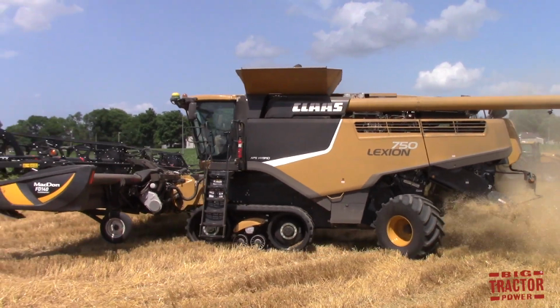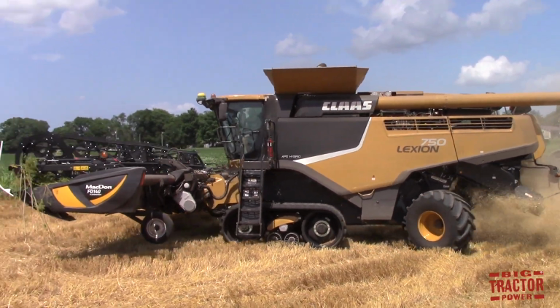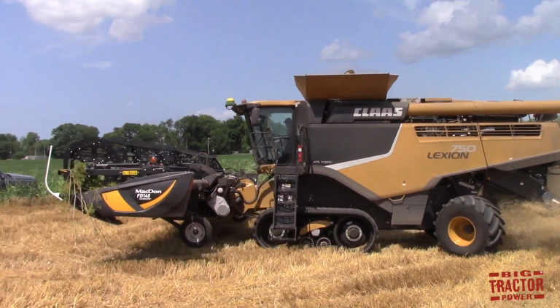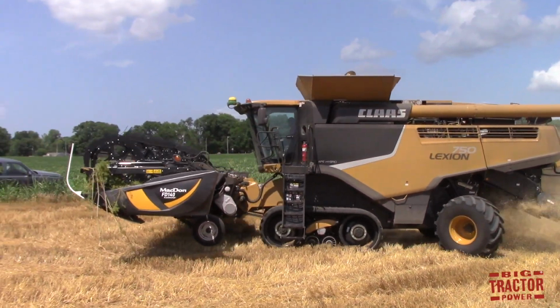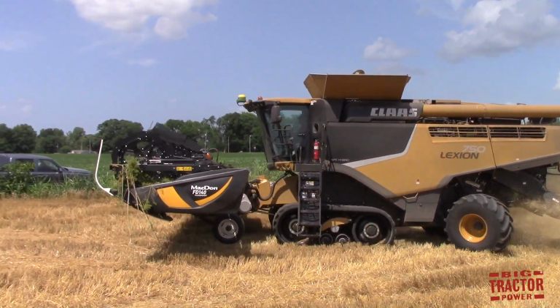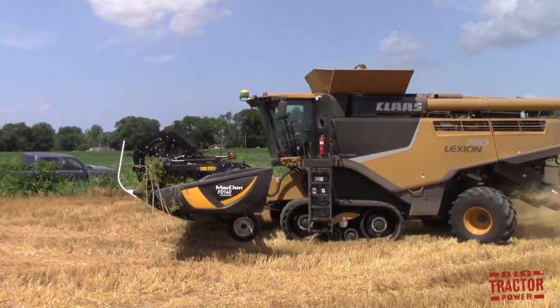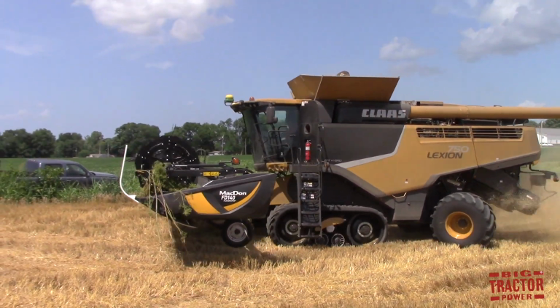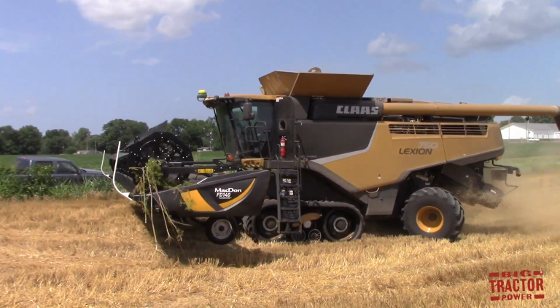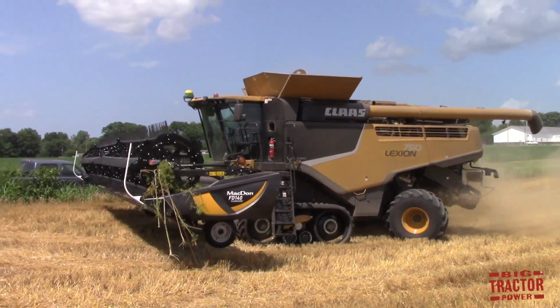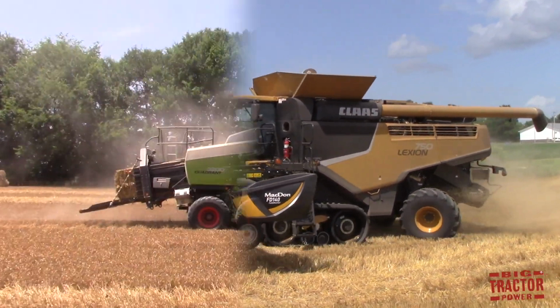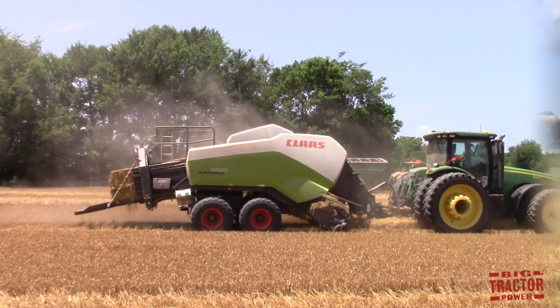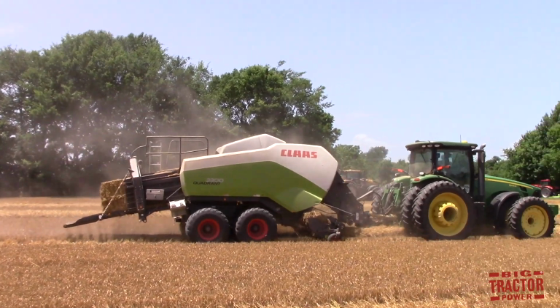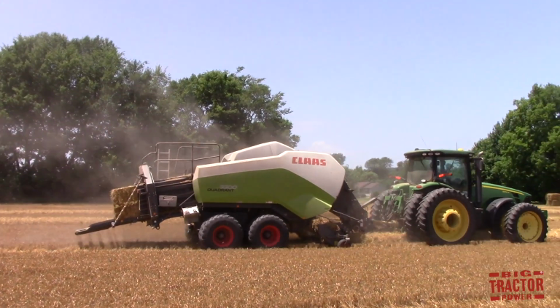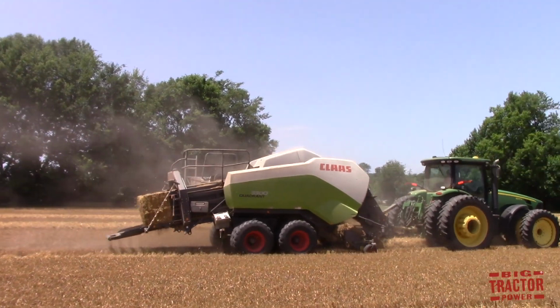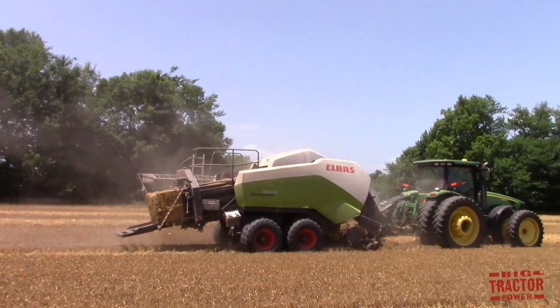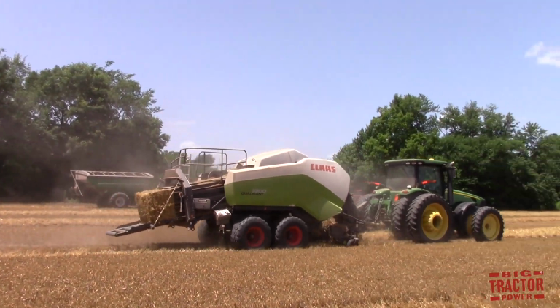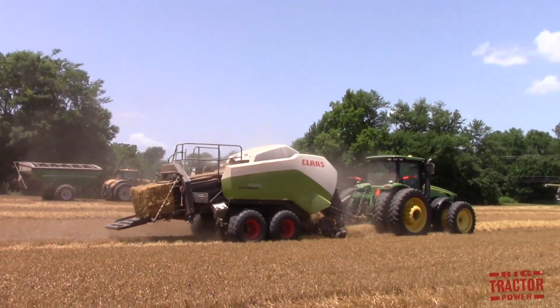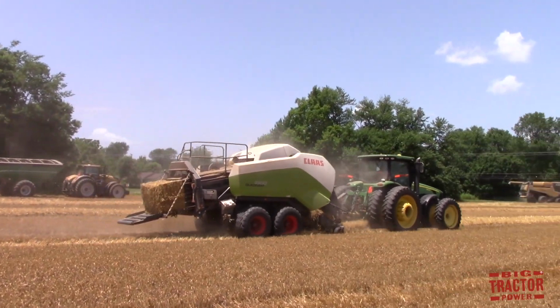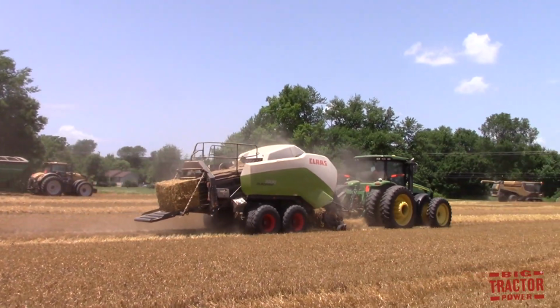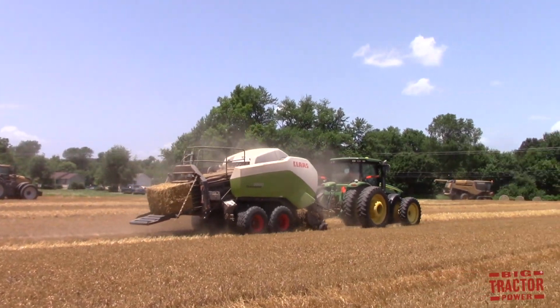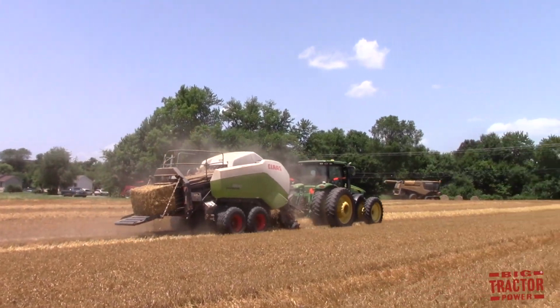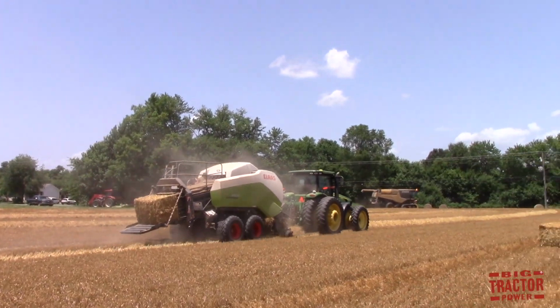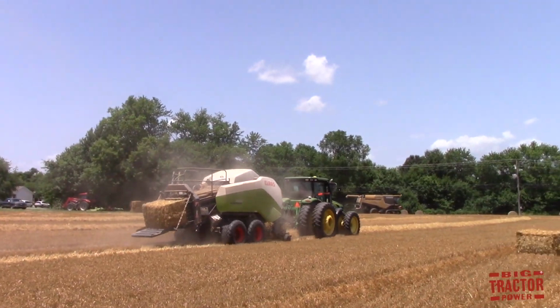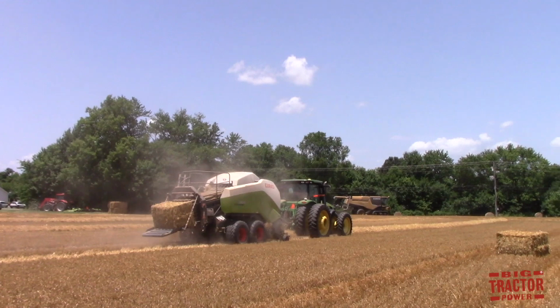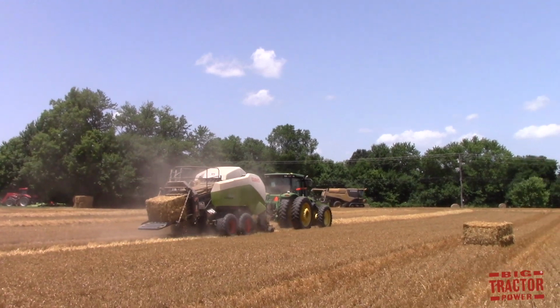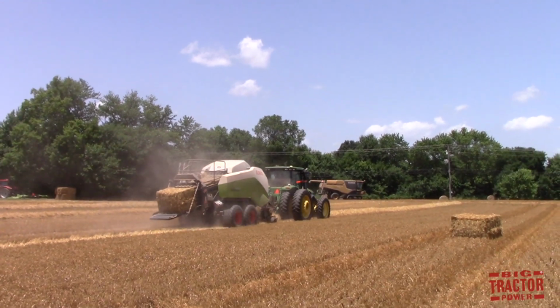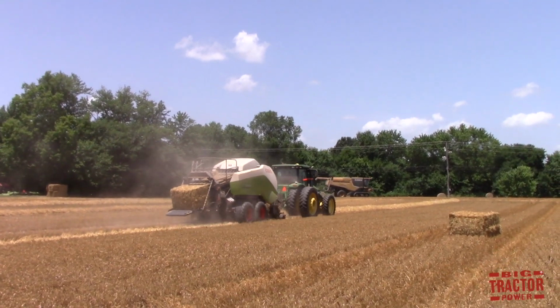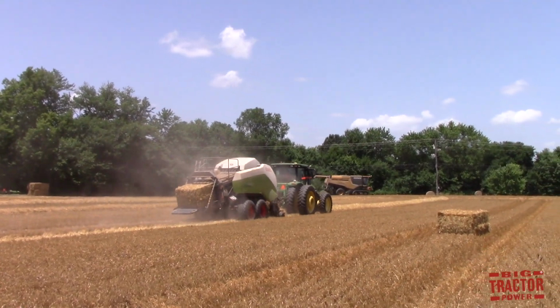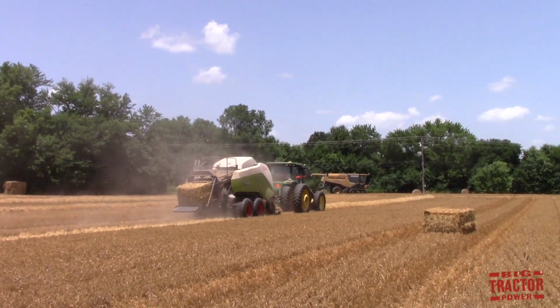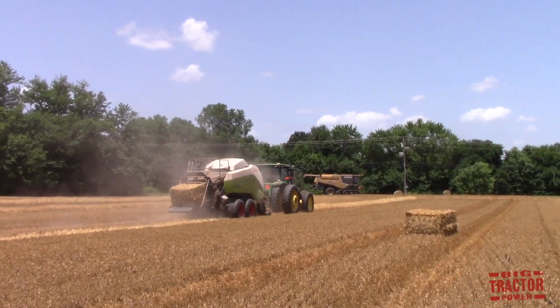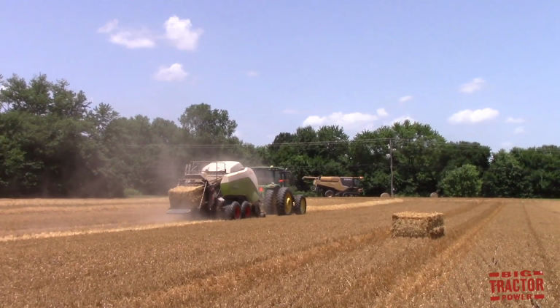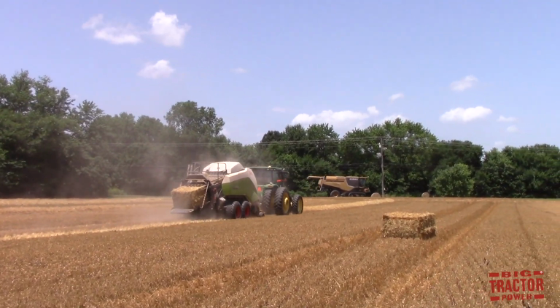In addition to the Lexions, I have video footage of the Claas Quadrant Big Baler. This video will feature the Big Baler churning out 1,000-pound bales across the wheat field here in western Kentucky.